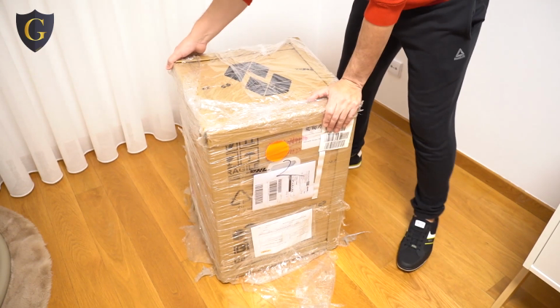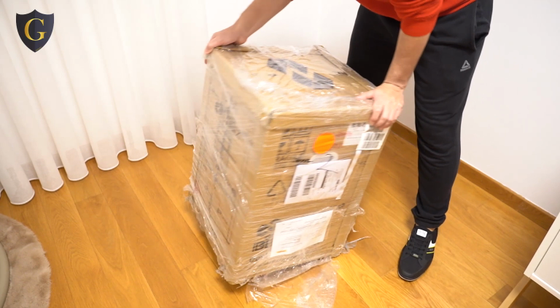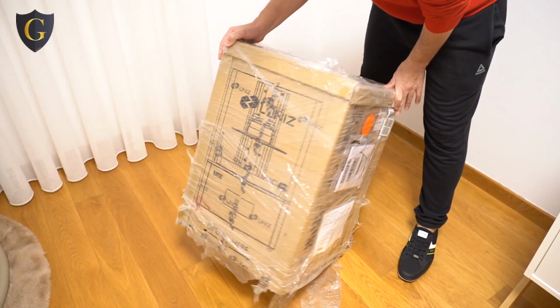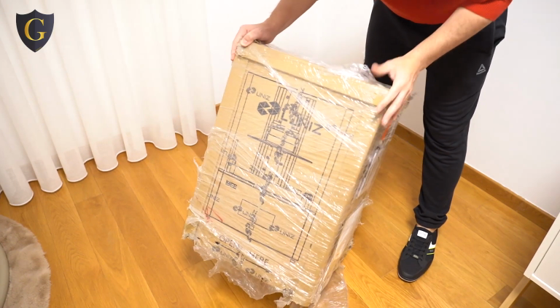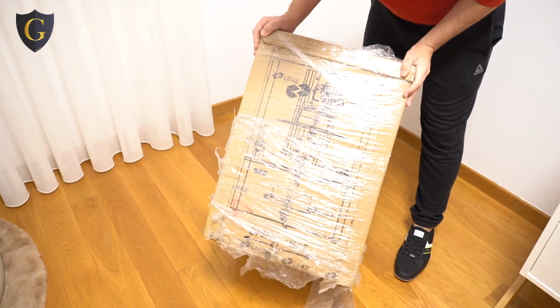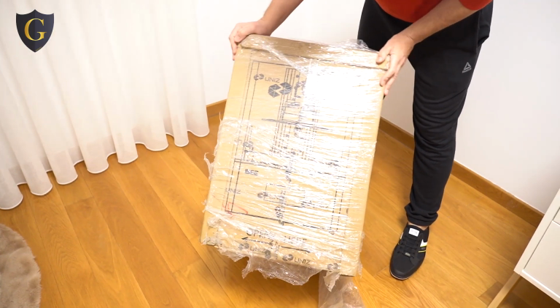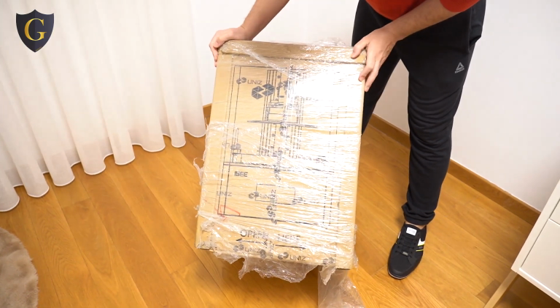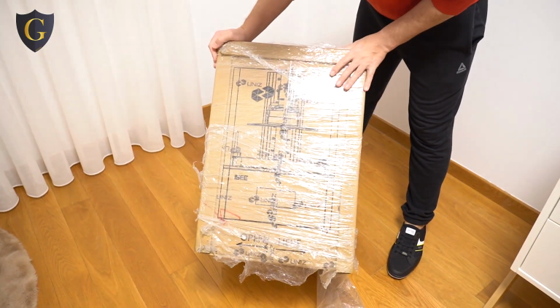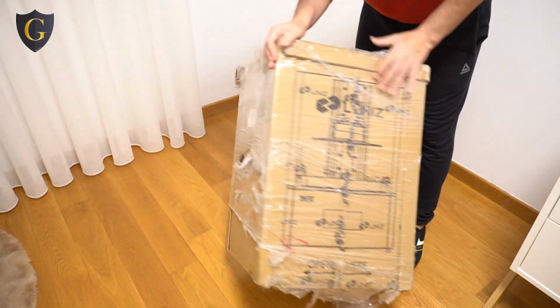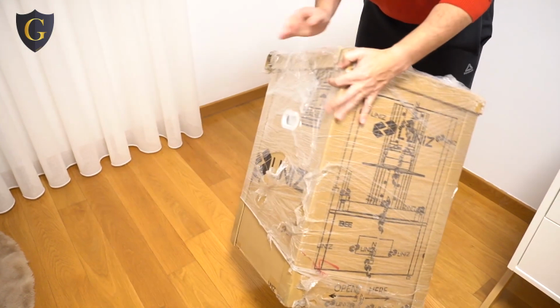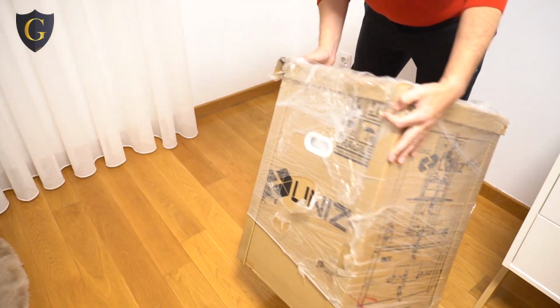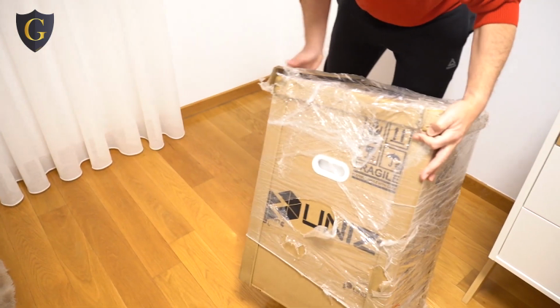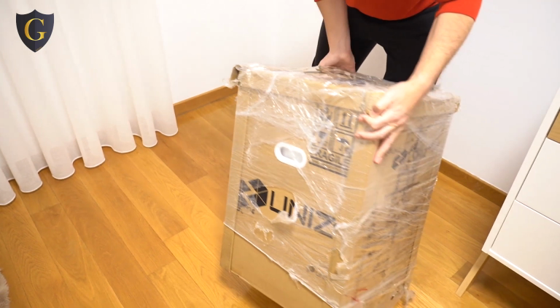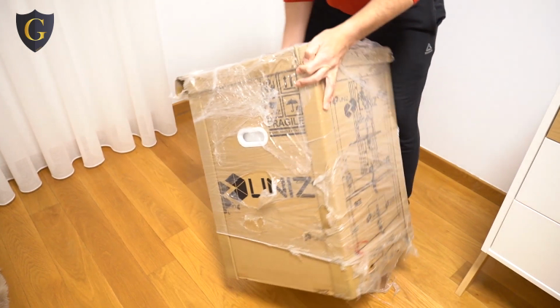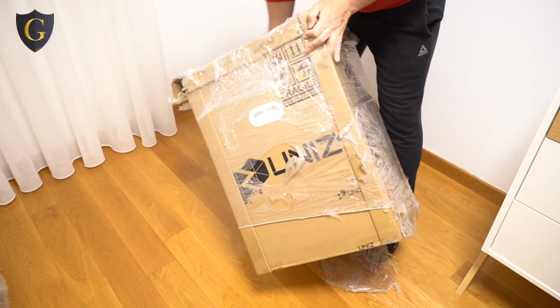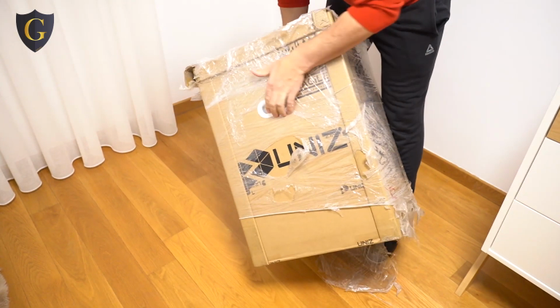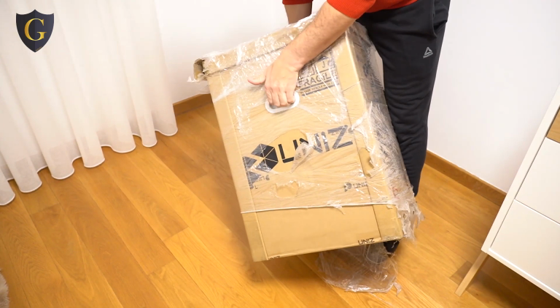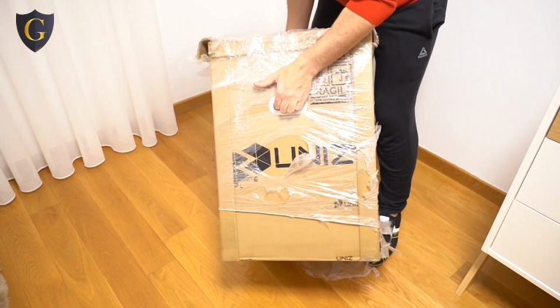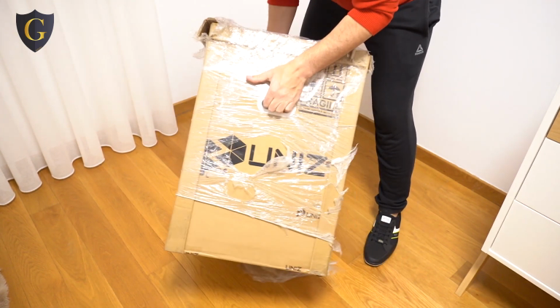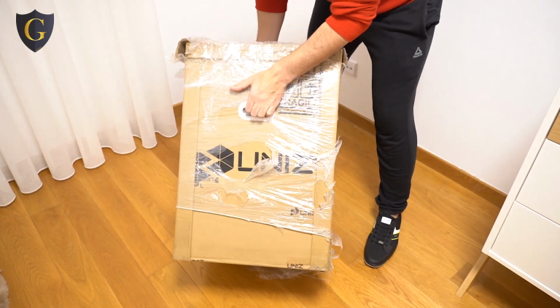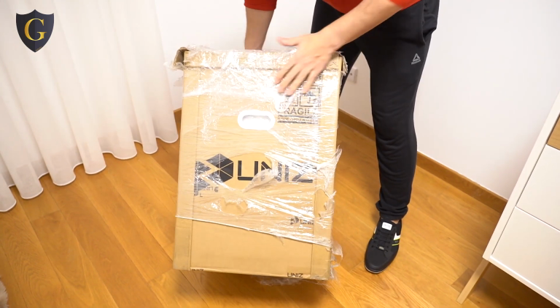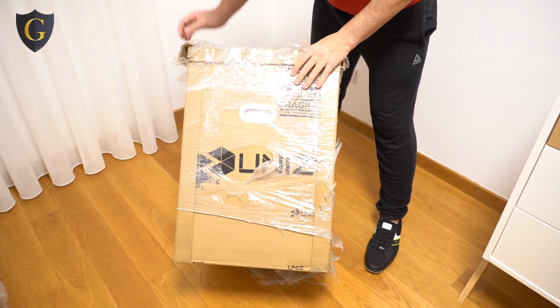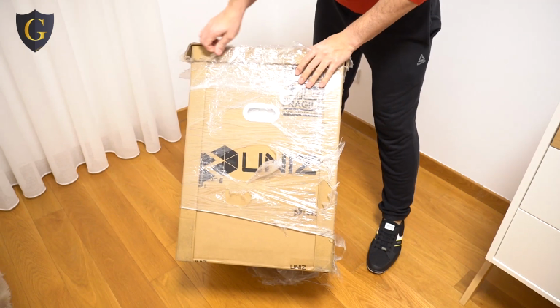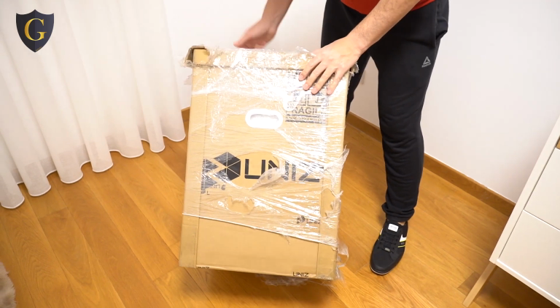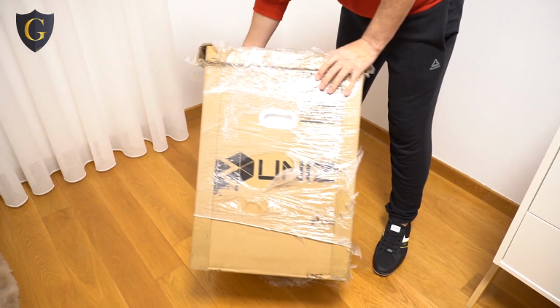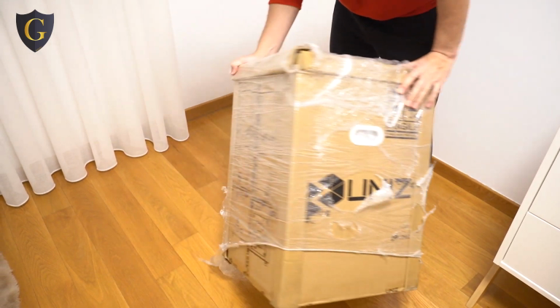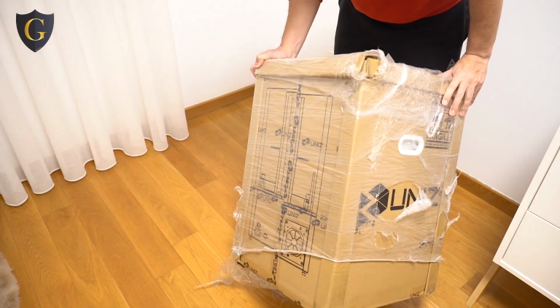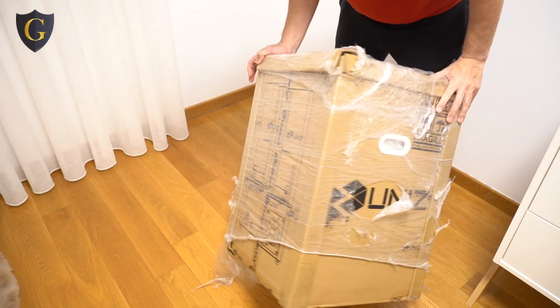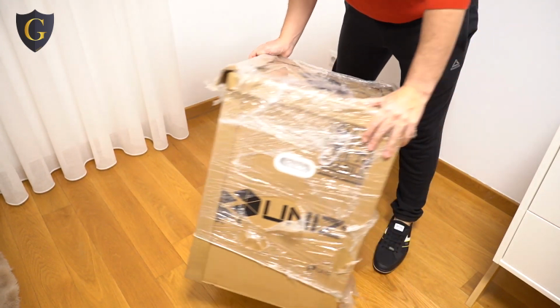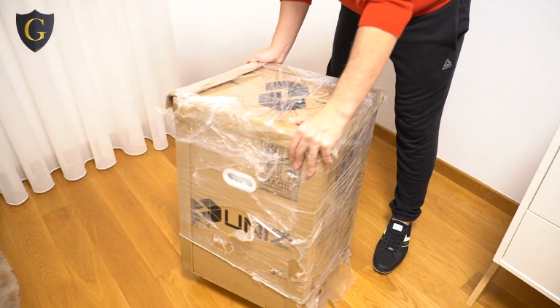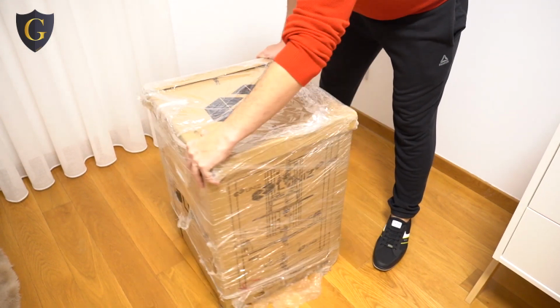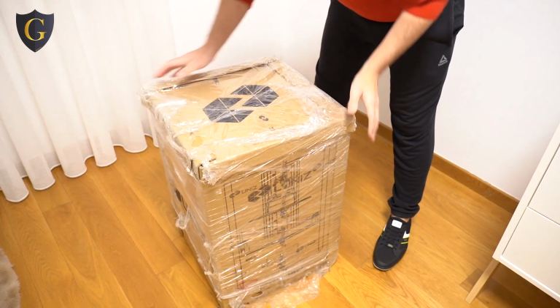So this is the package. It came nicely packaged. The plastic is scratched but everything looks just fine.